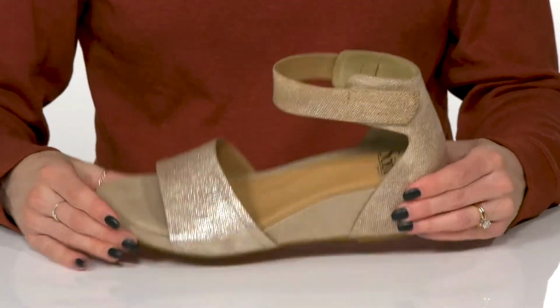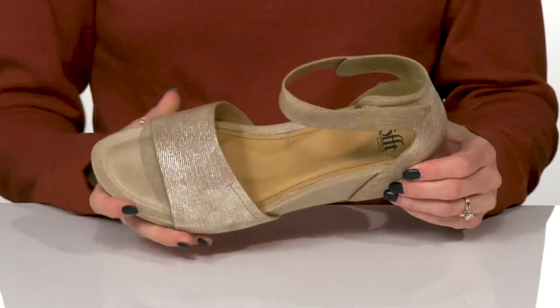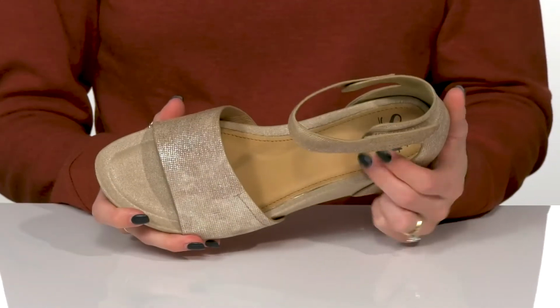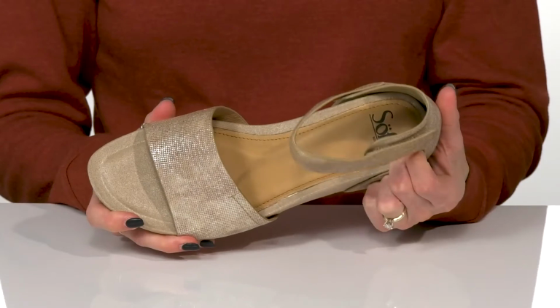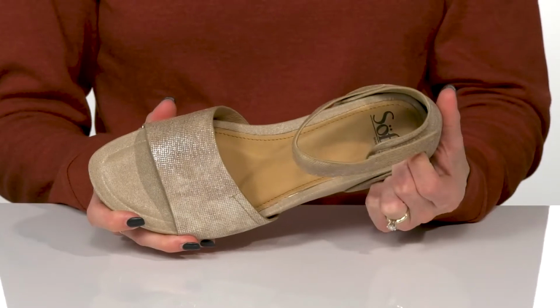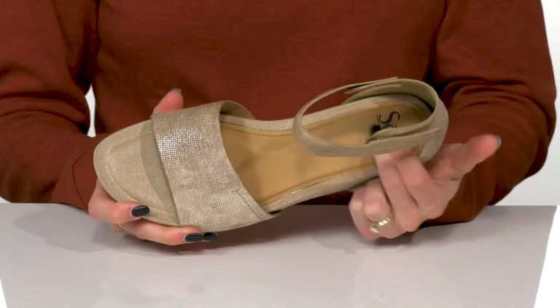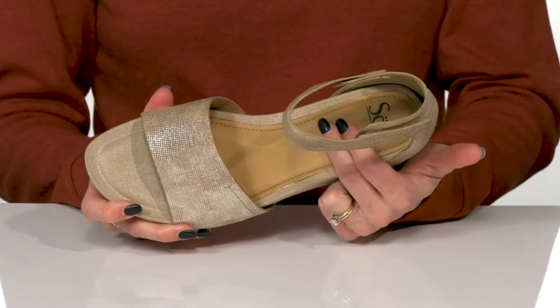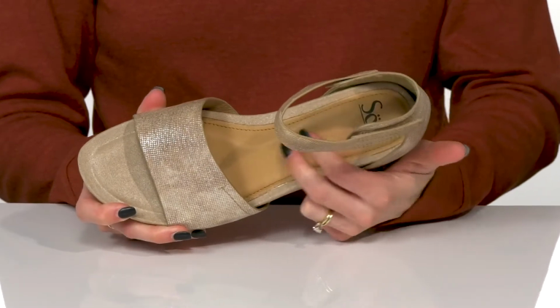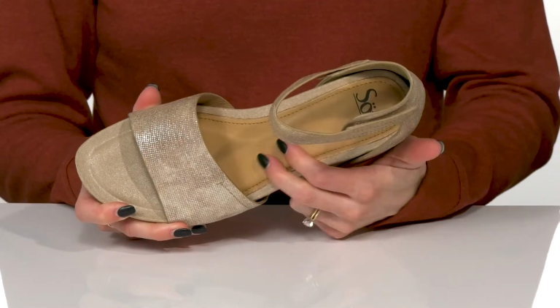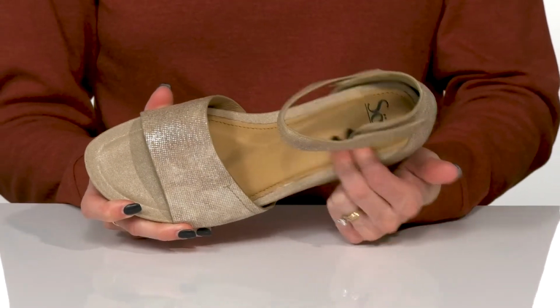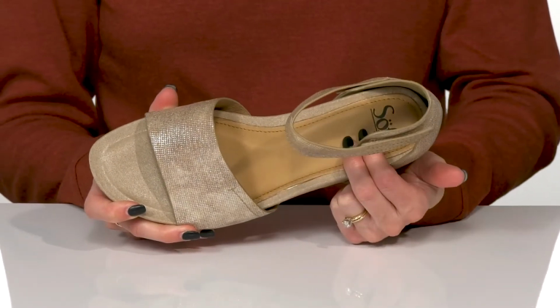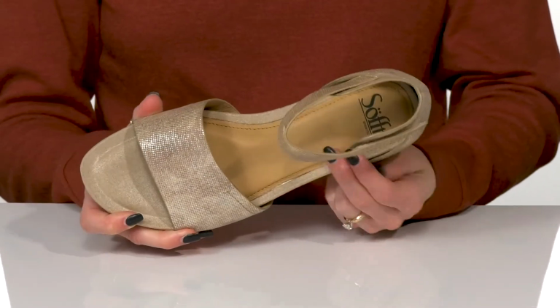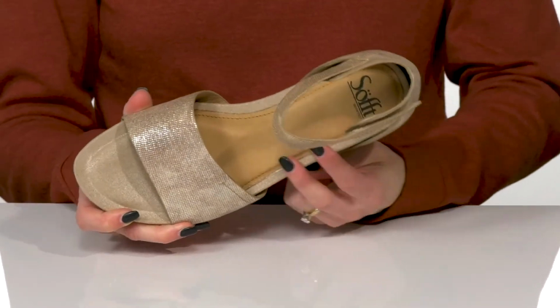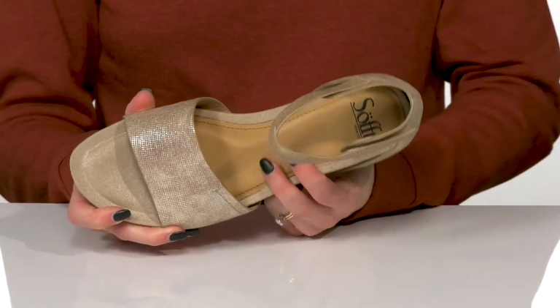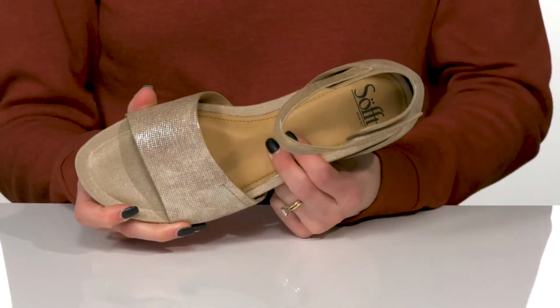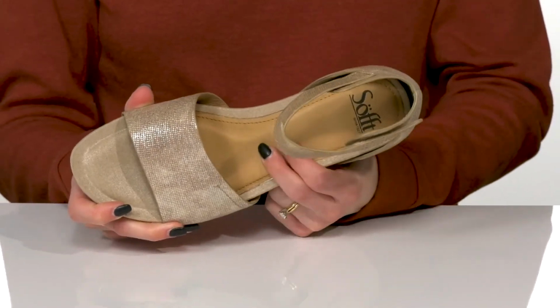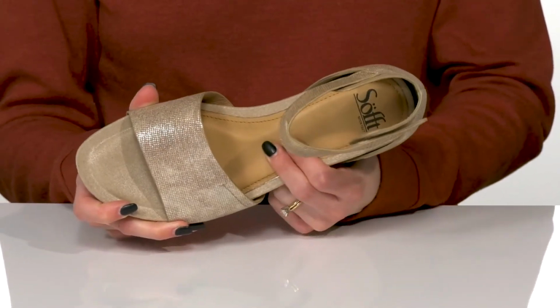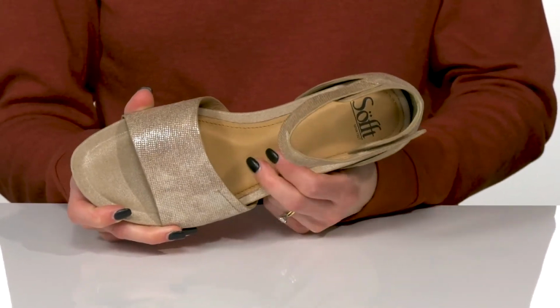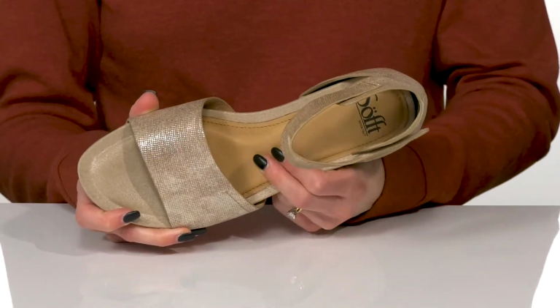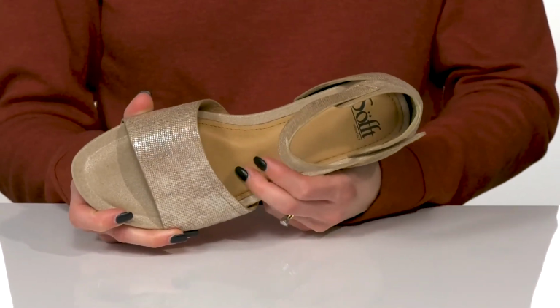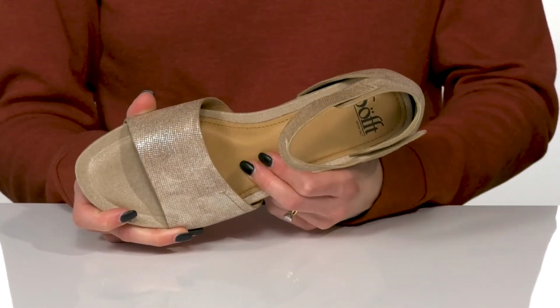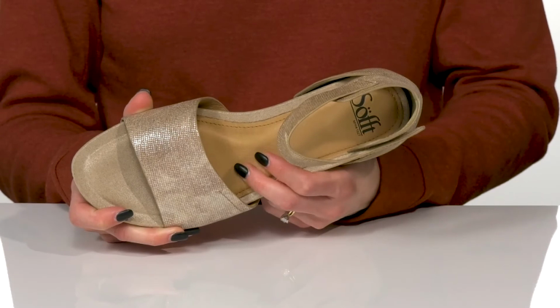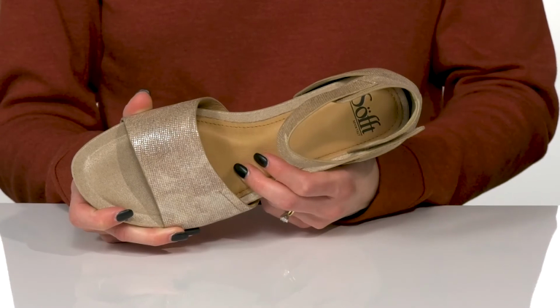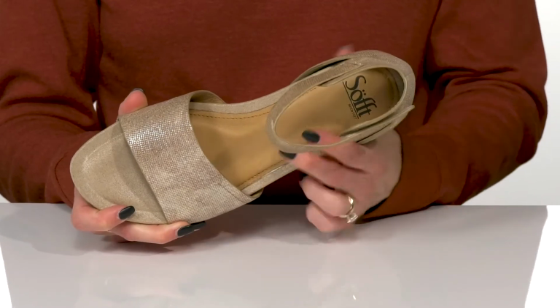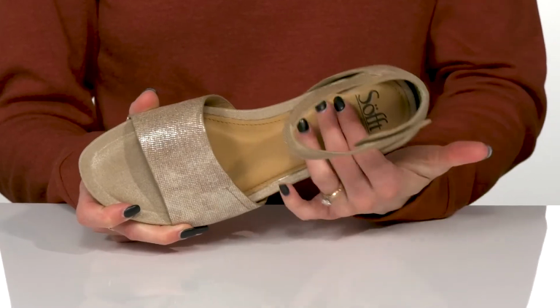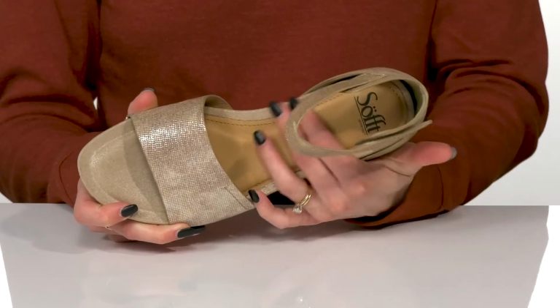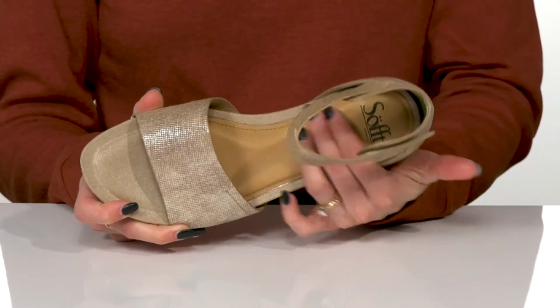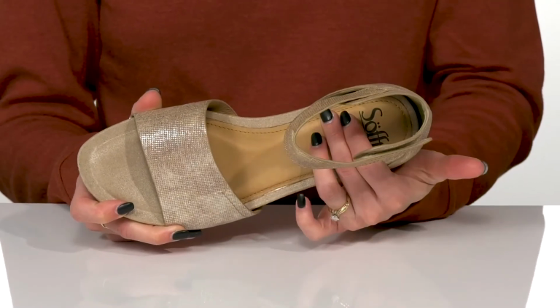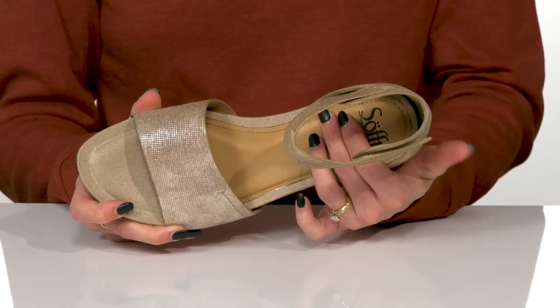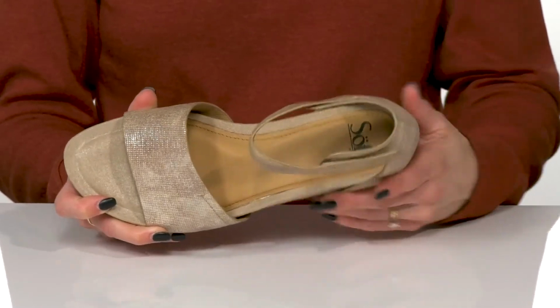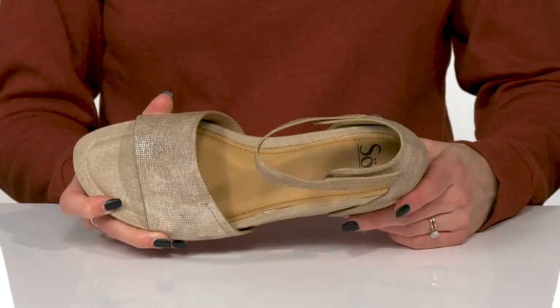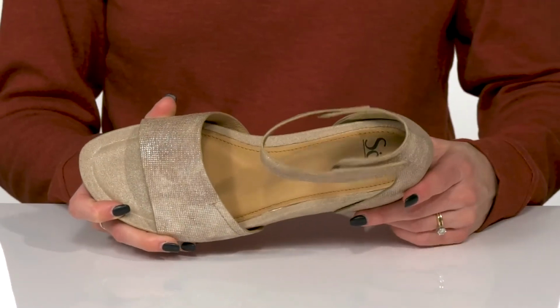These offer a man-made lining with a super soft footbed. It's really padded for some cushioning under your feet. They do have added arch support as well.